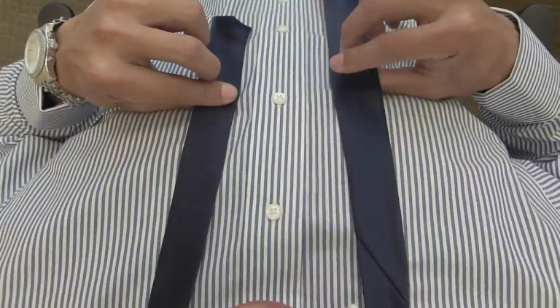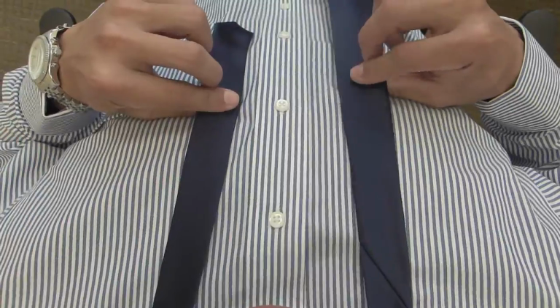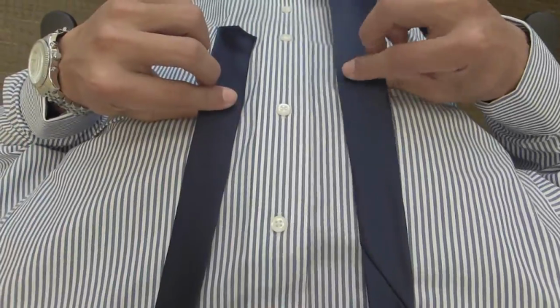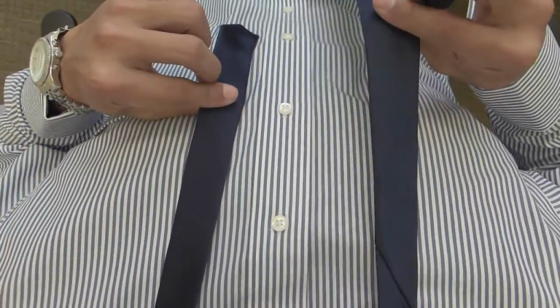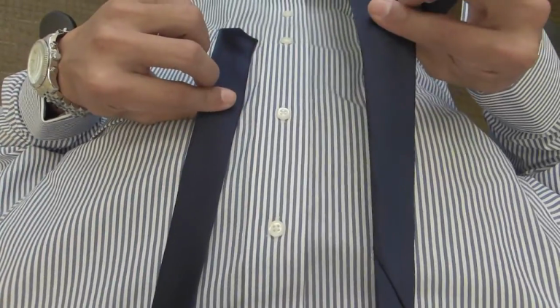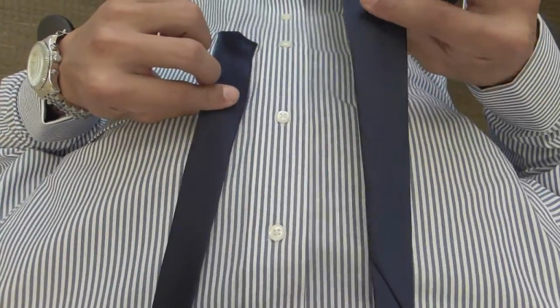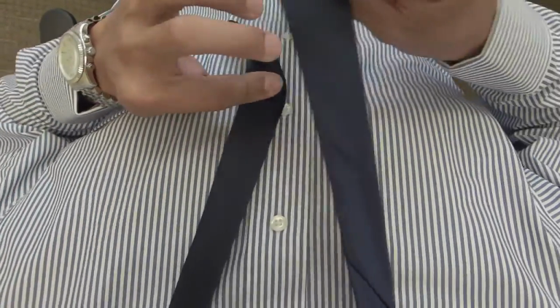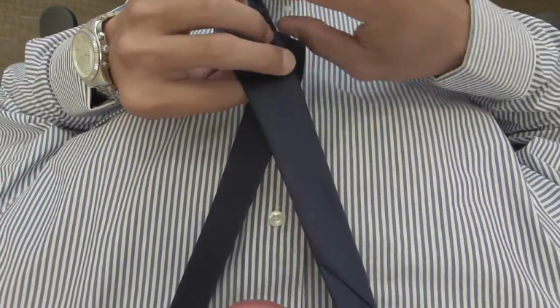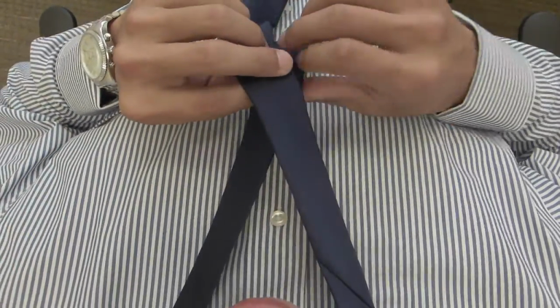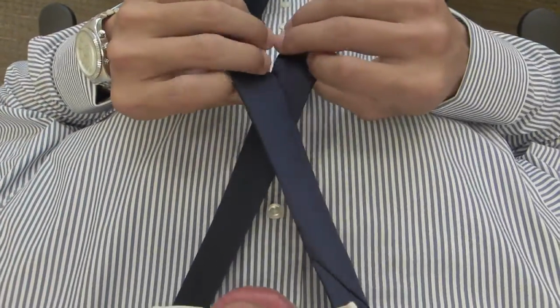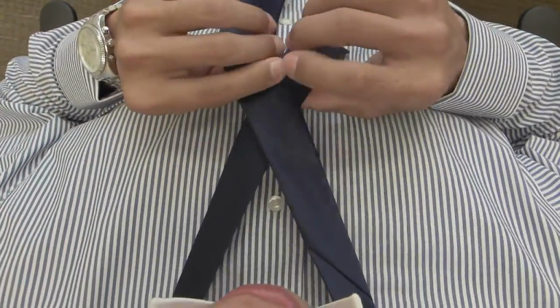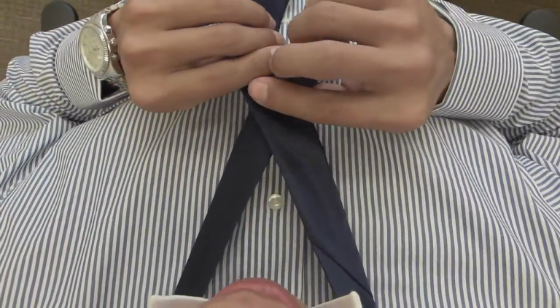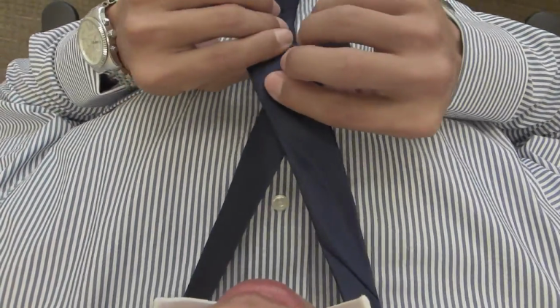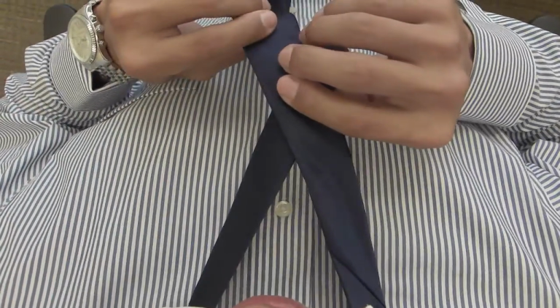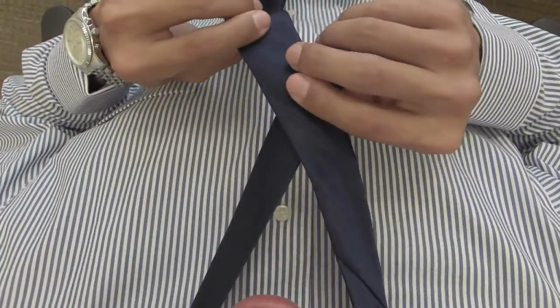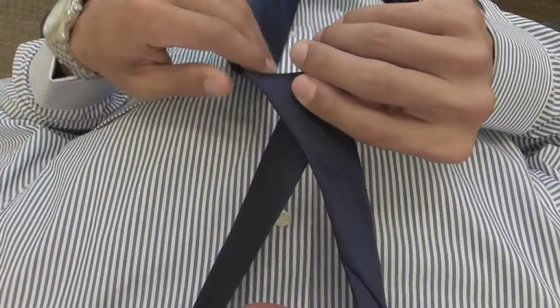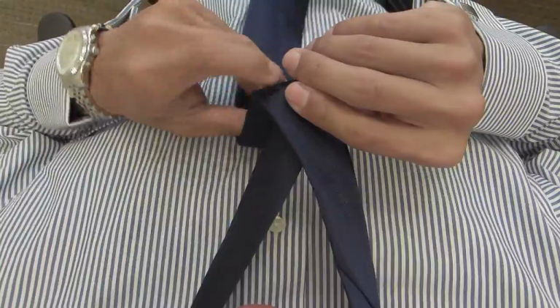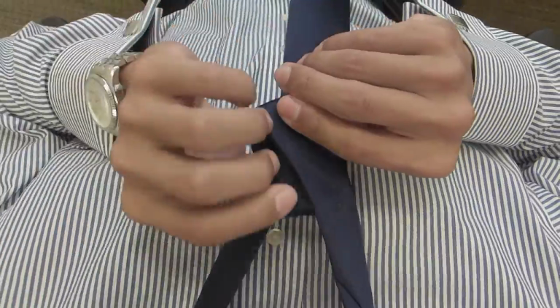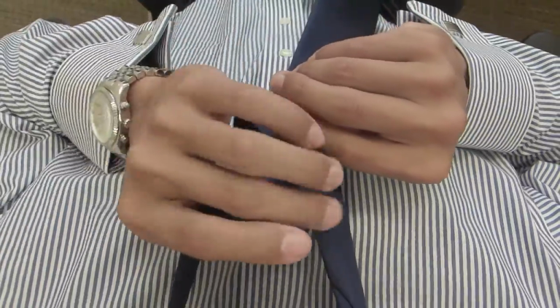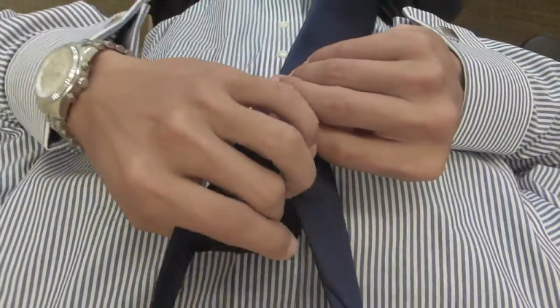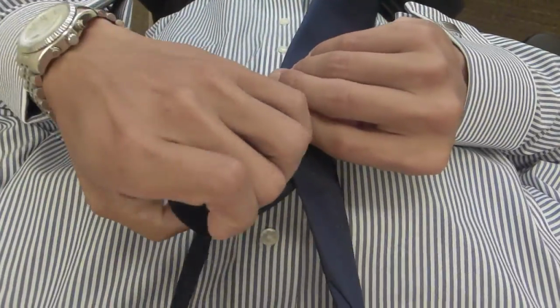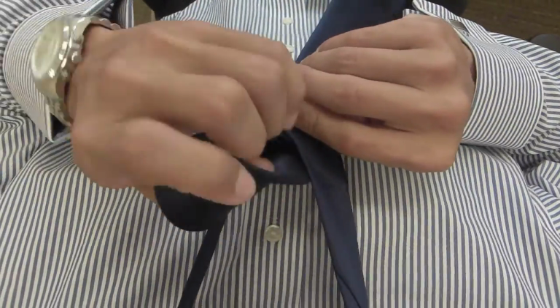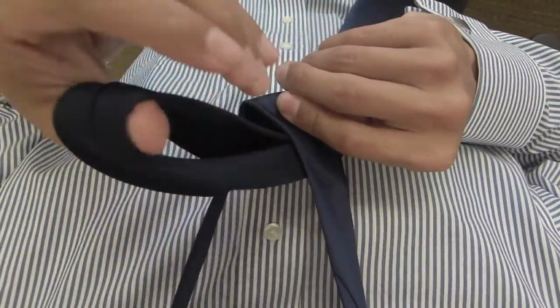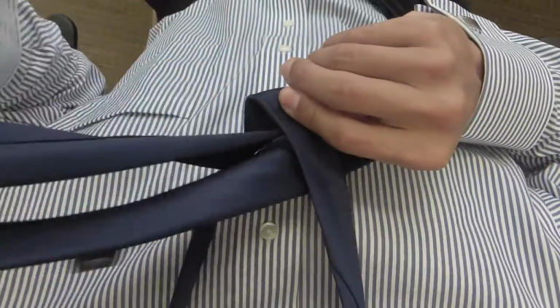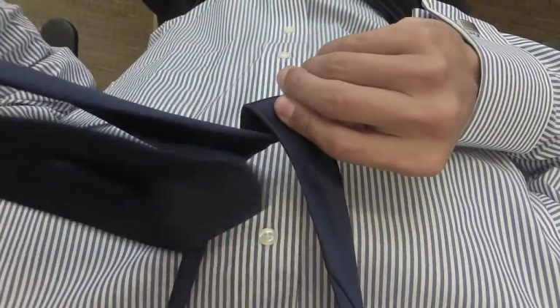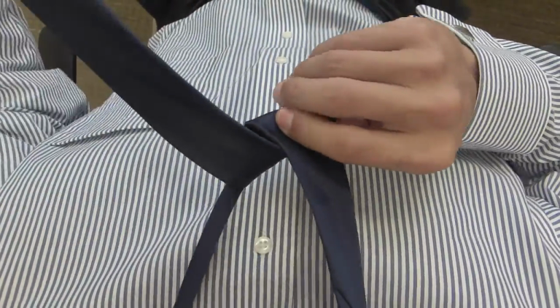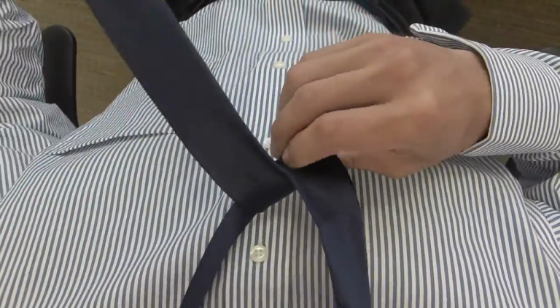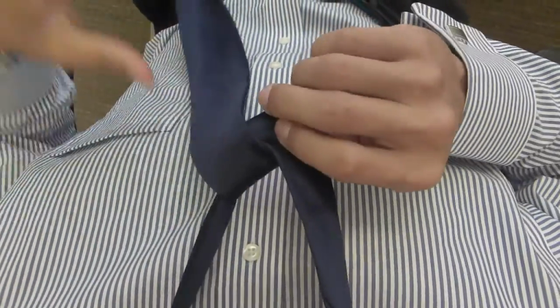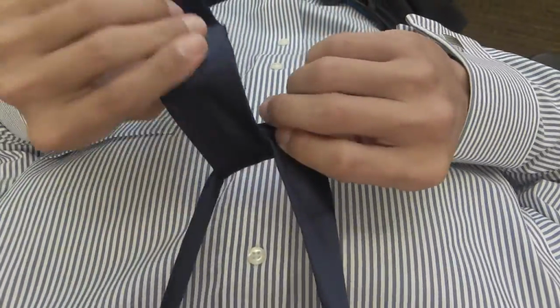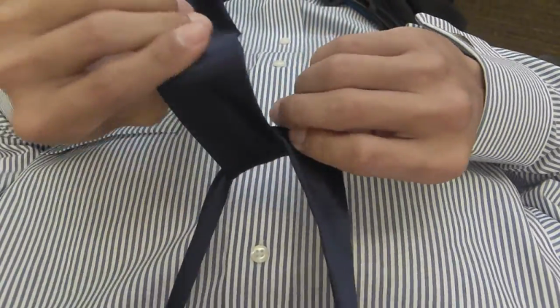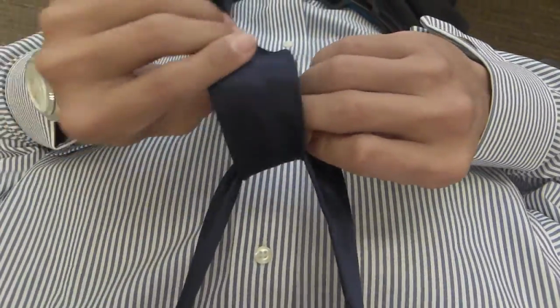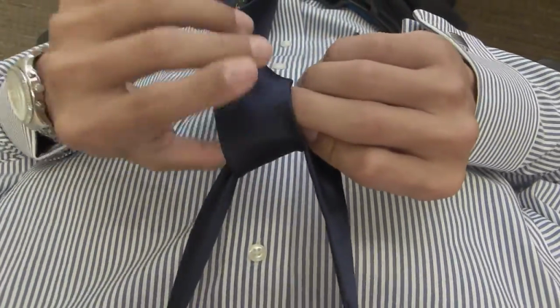First thing you want to do is cross the wide end over the narrow end like this, then bring it up through the loop as such.